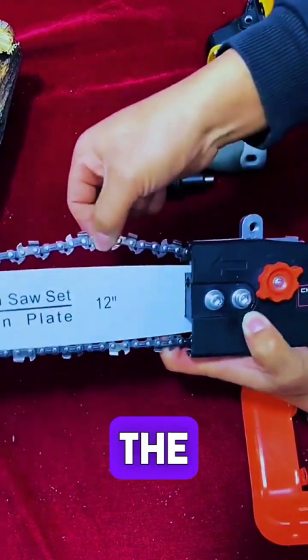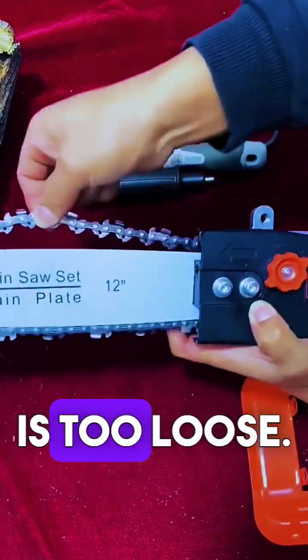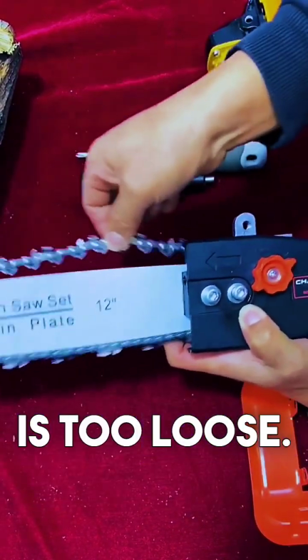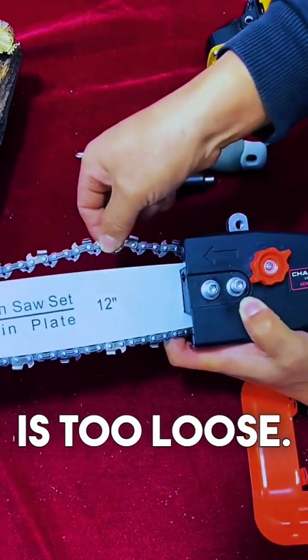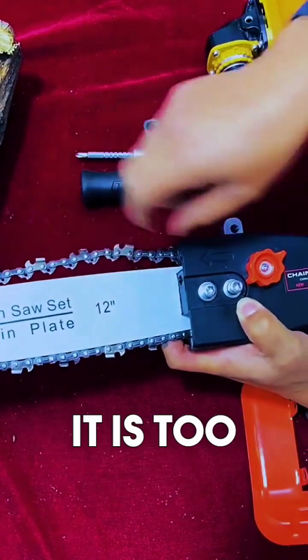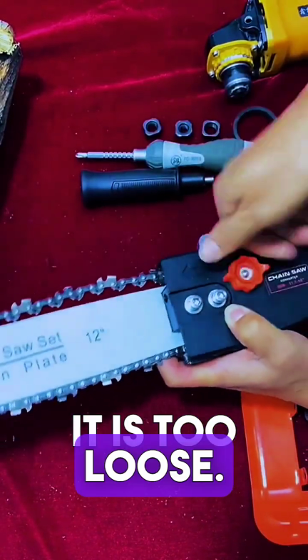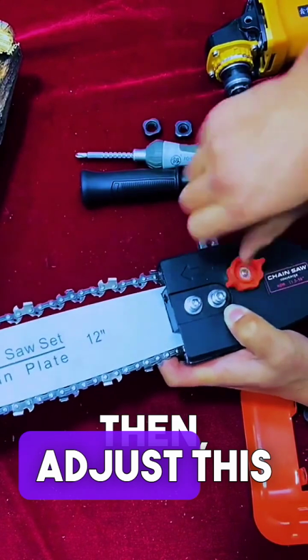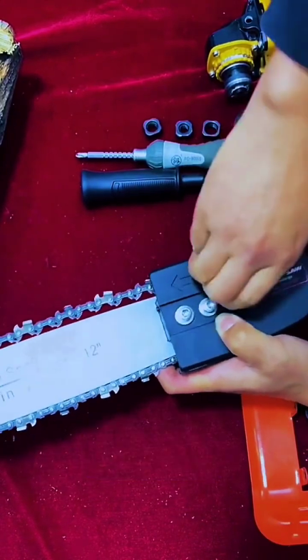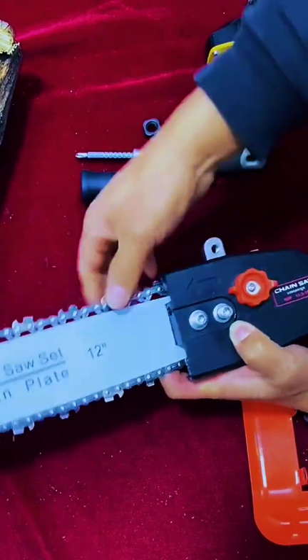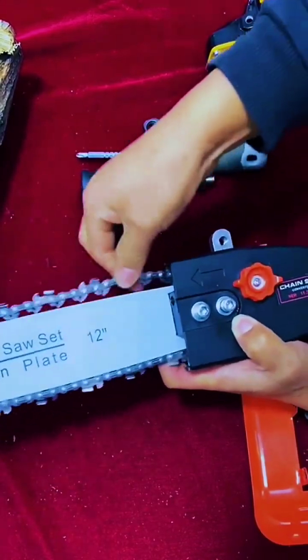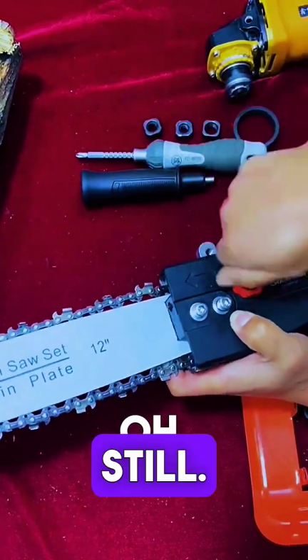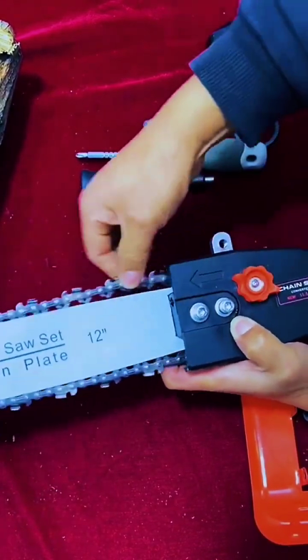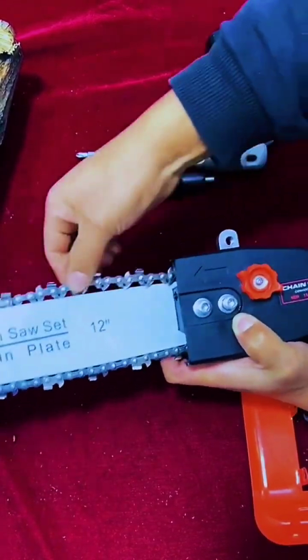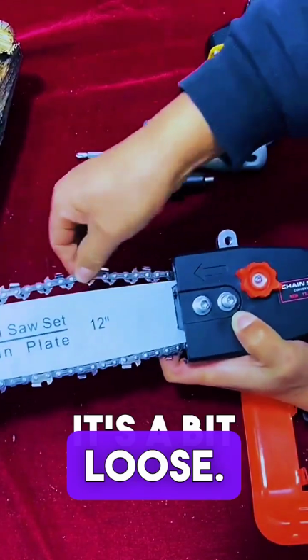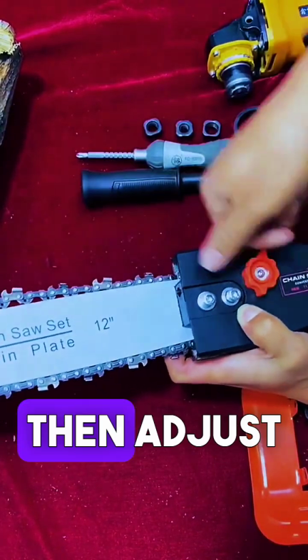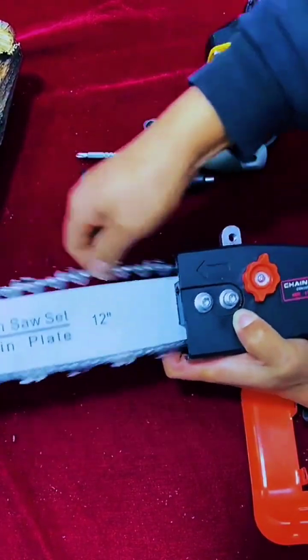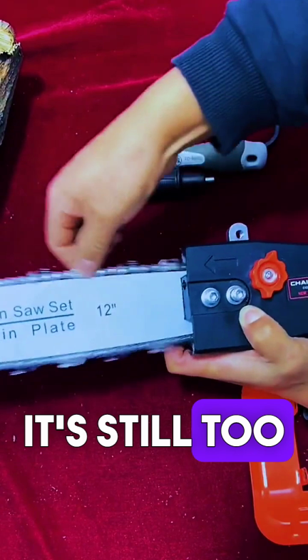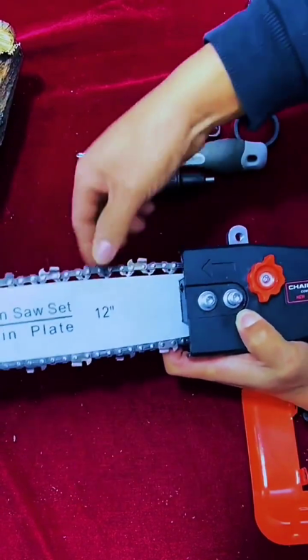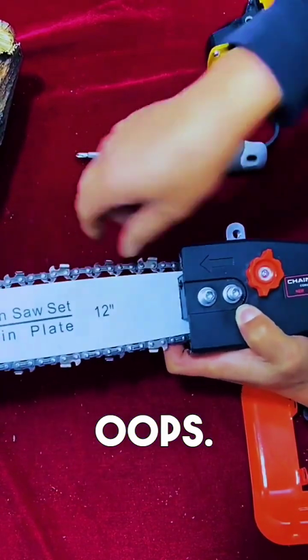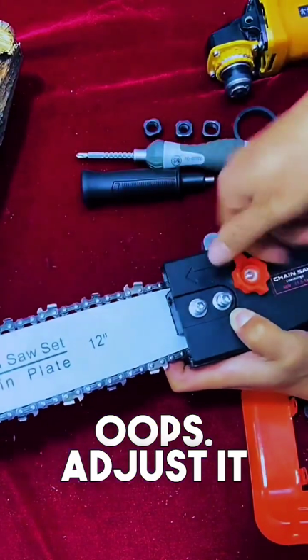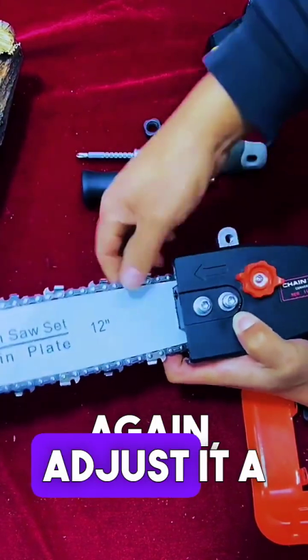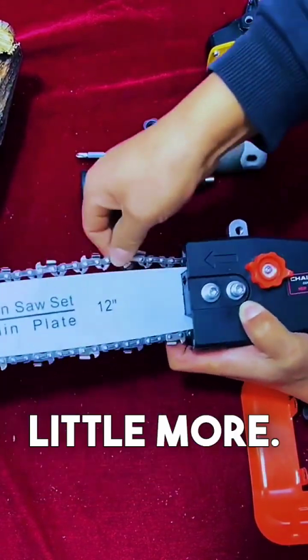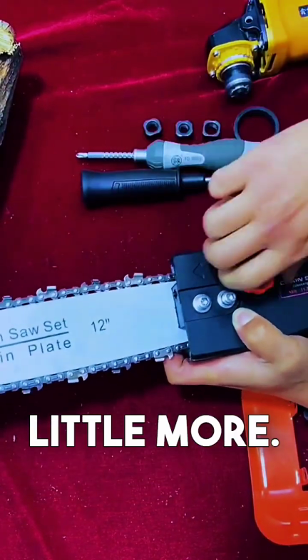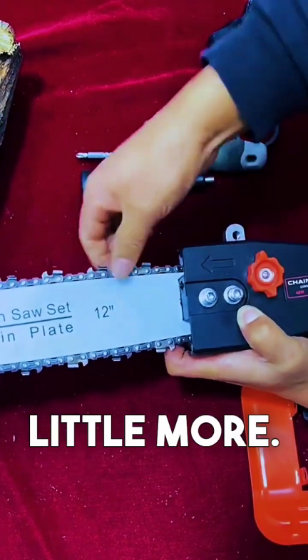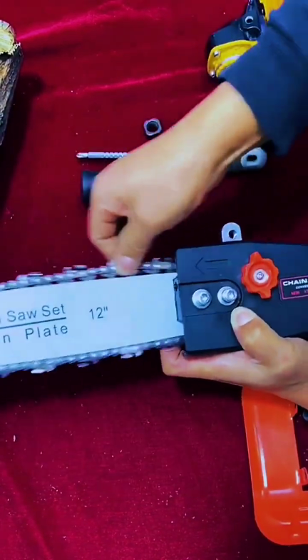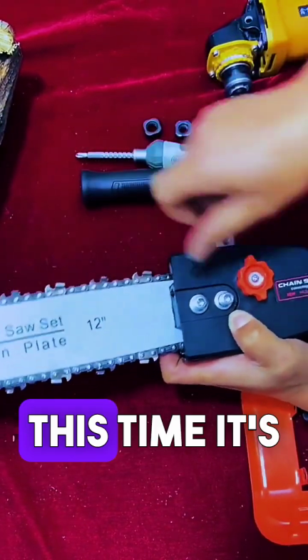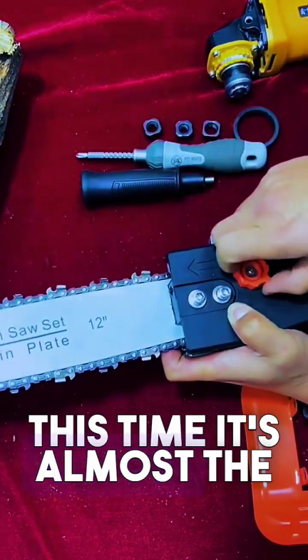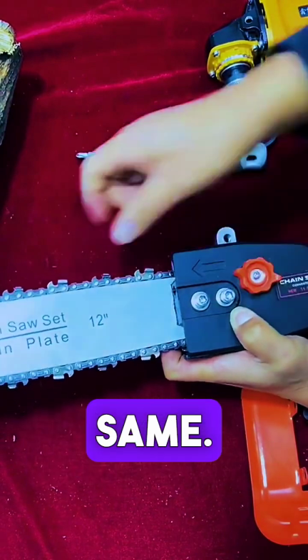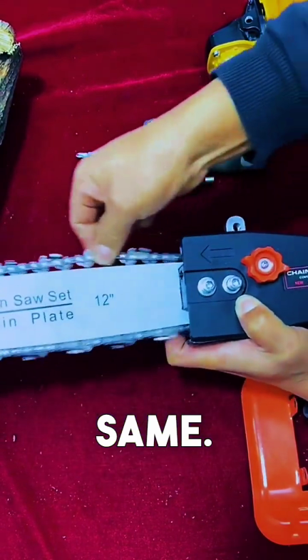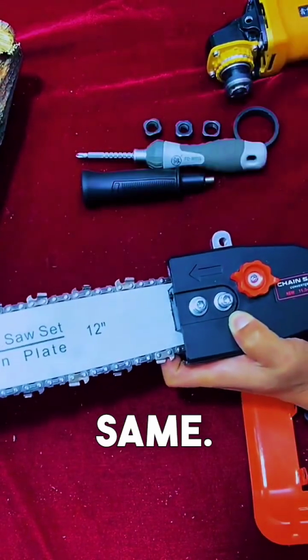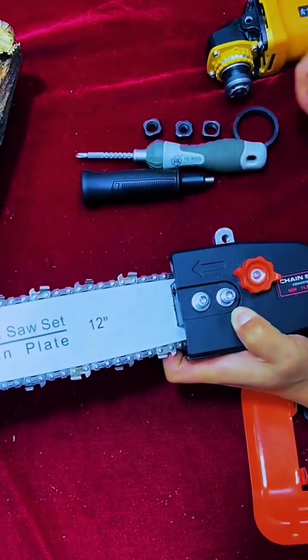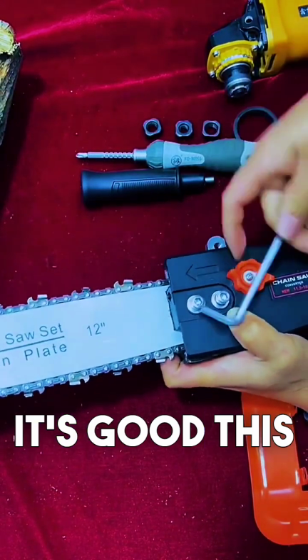Put it on and start adjusting the chain now. The chain is too loose, so adjust this knob. Keep adjusting it a little more until it's almost right. This time it's good.